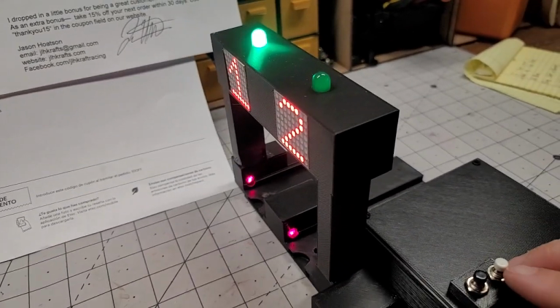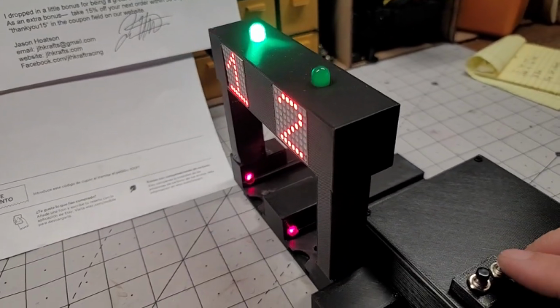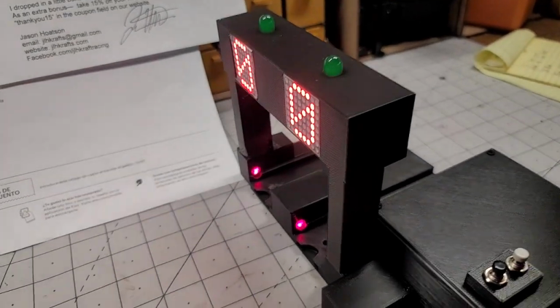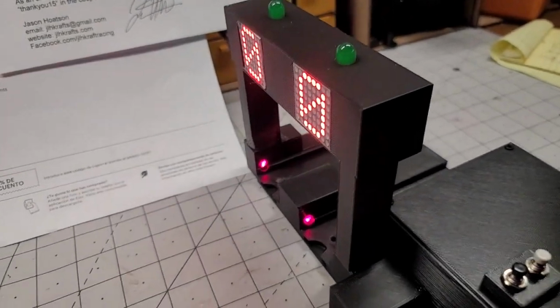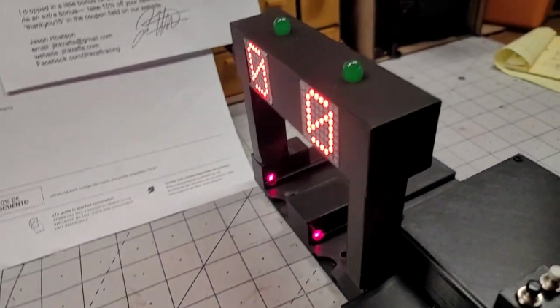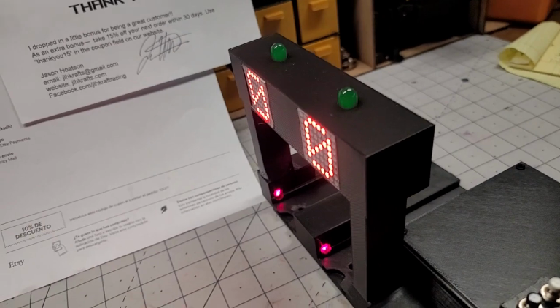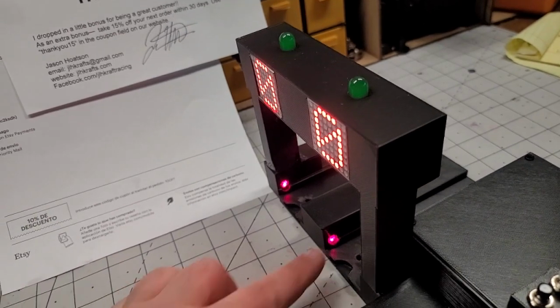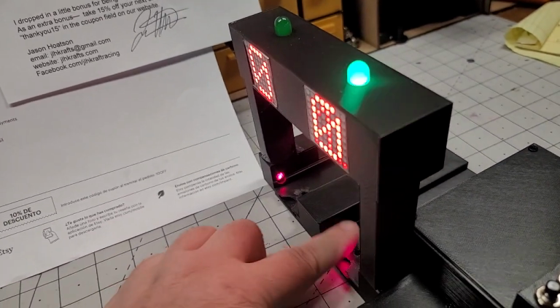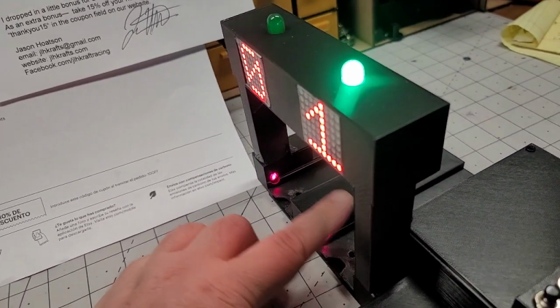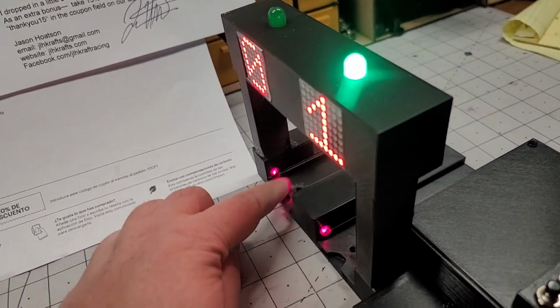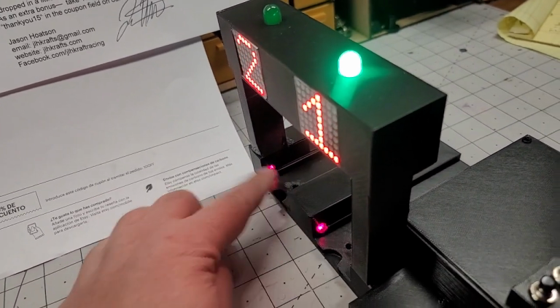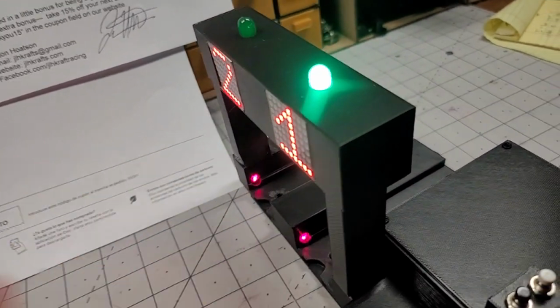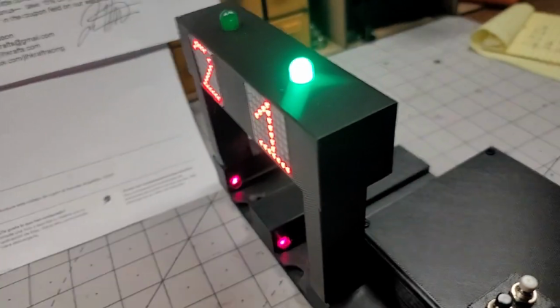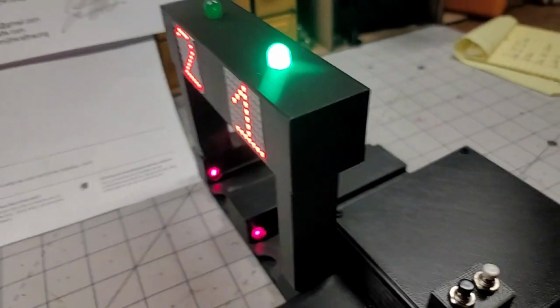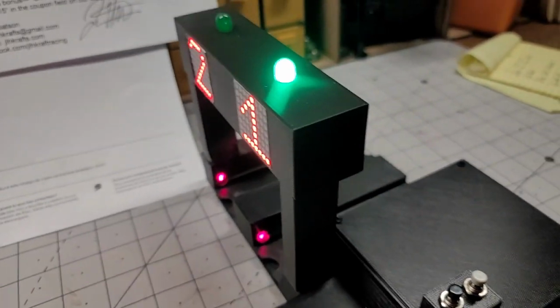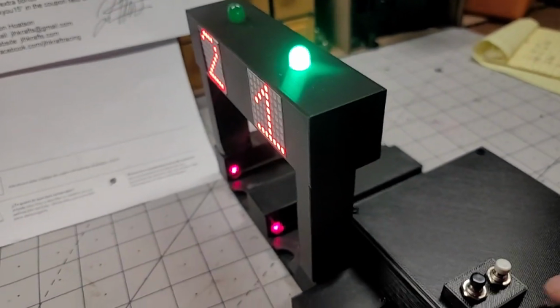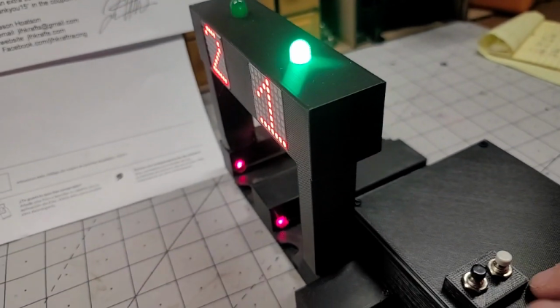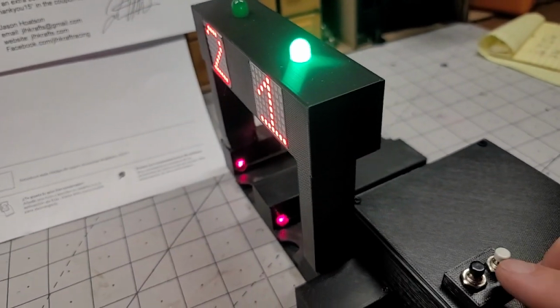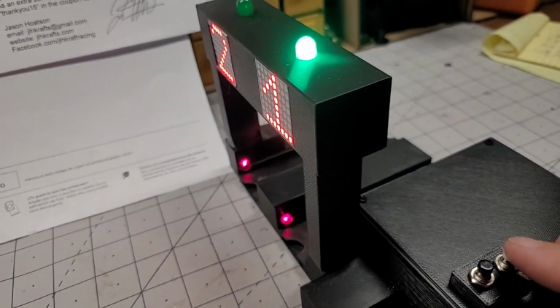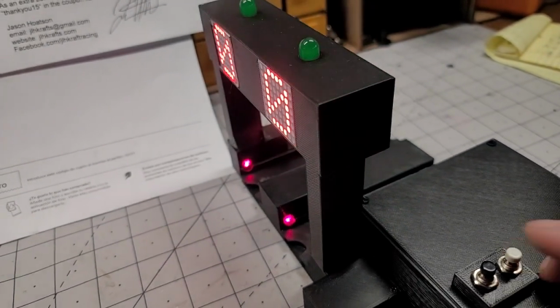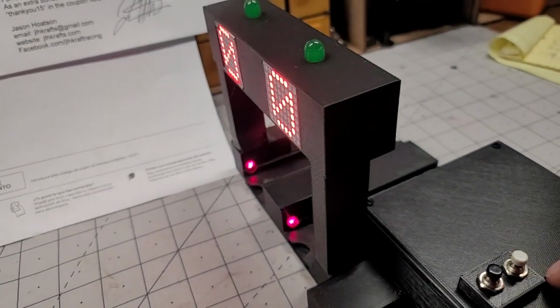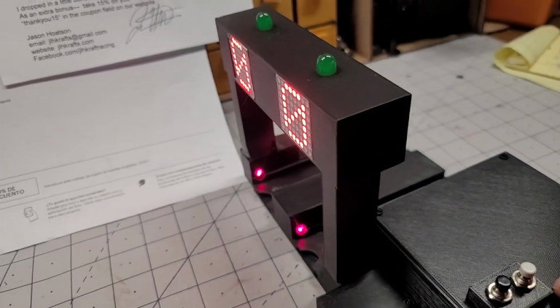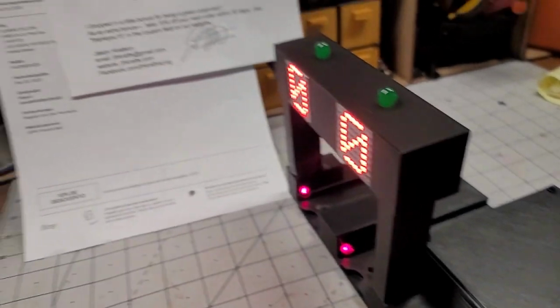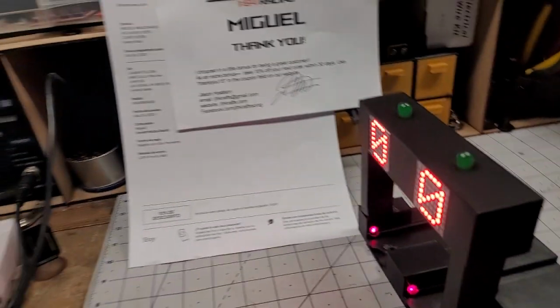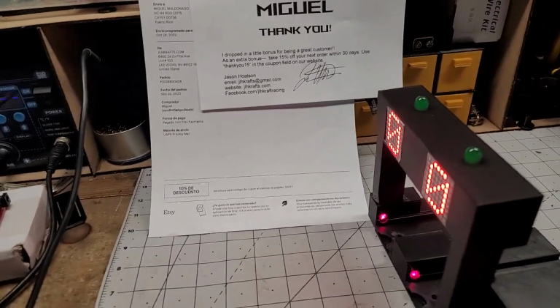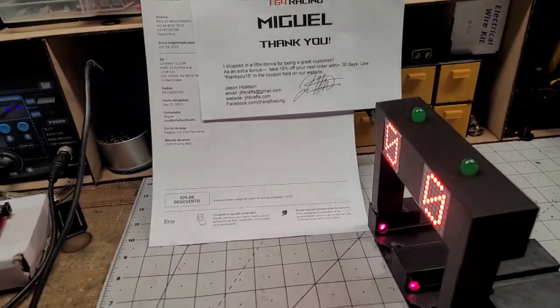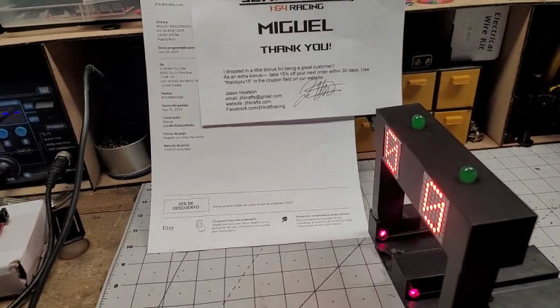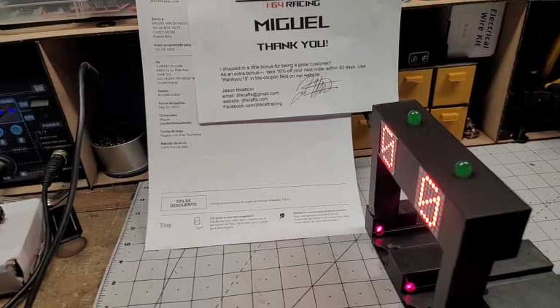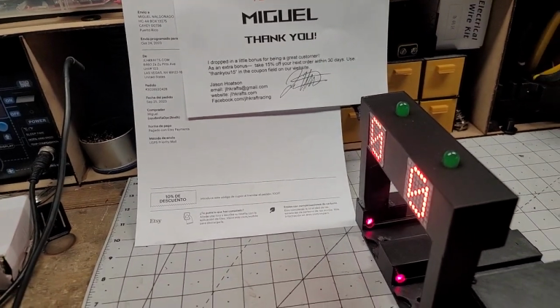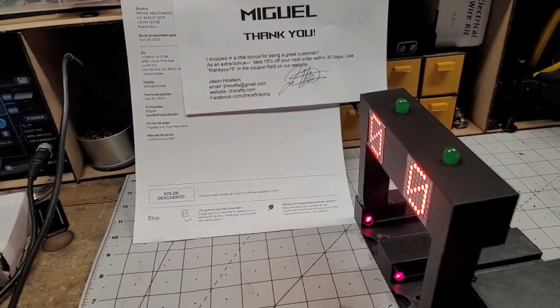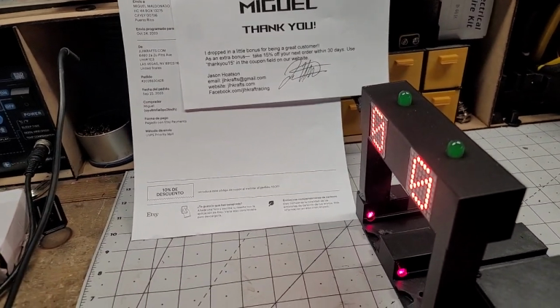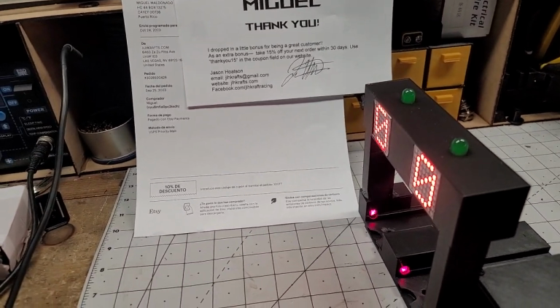And that is all there is to it. Alright, it ships out tomorrow. Have fun racing.